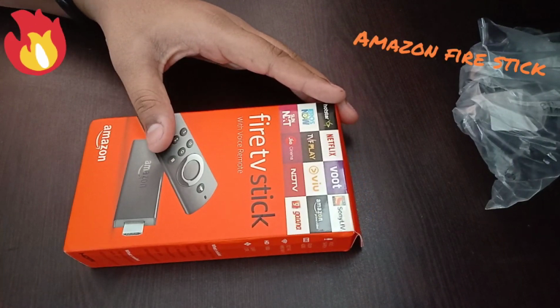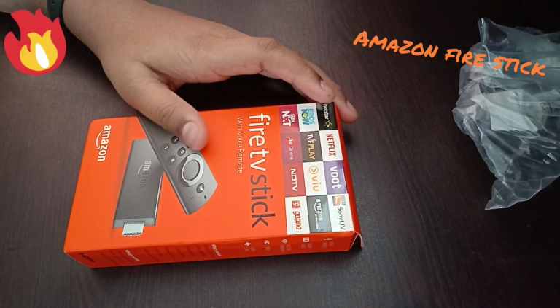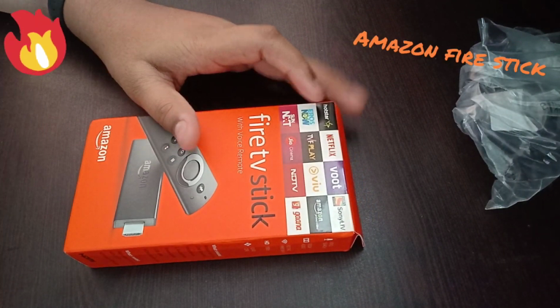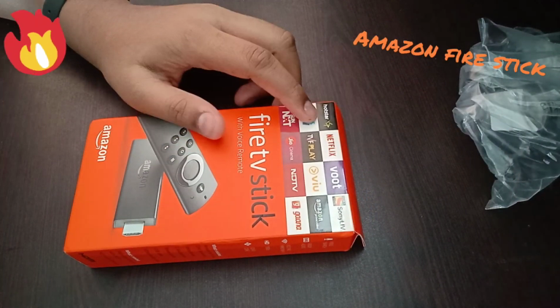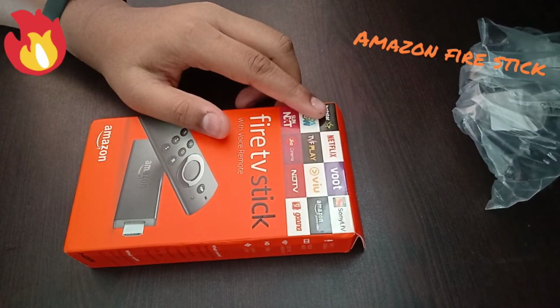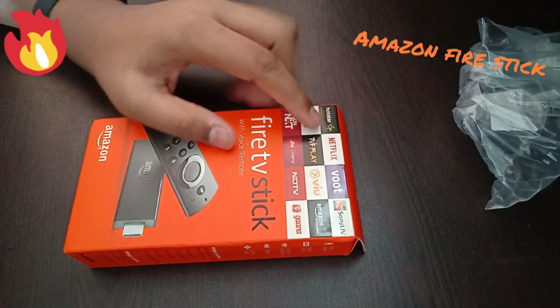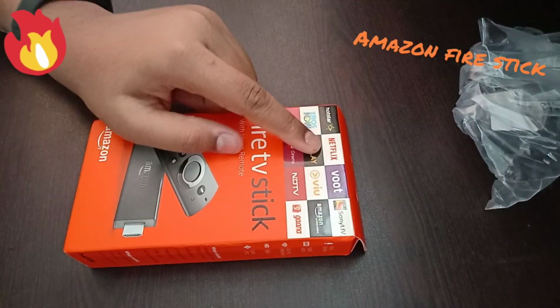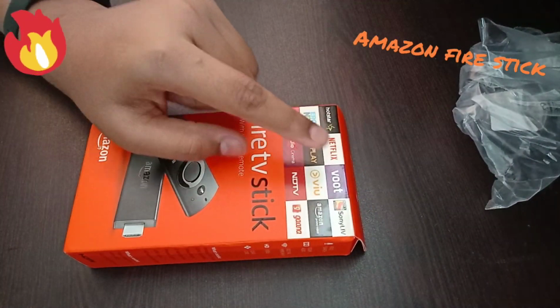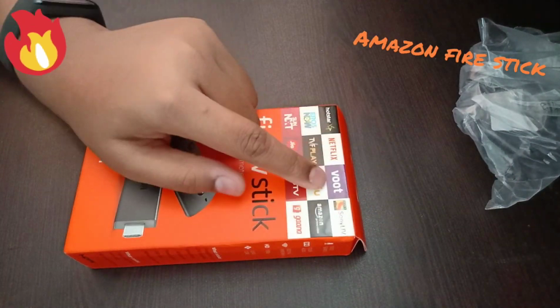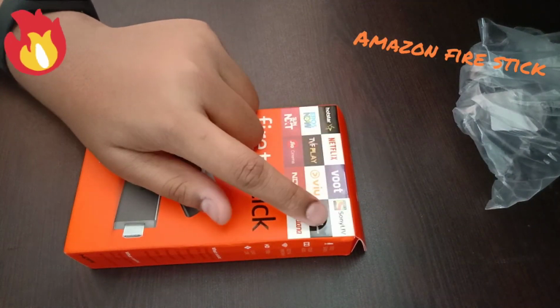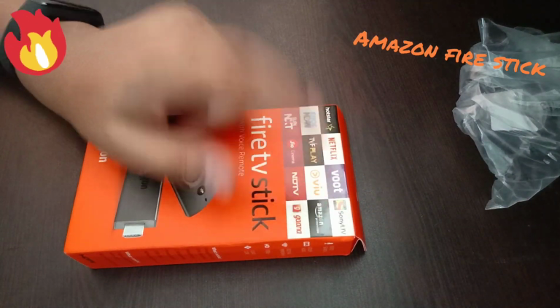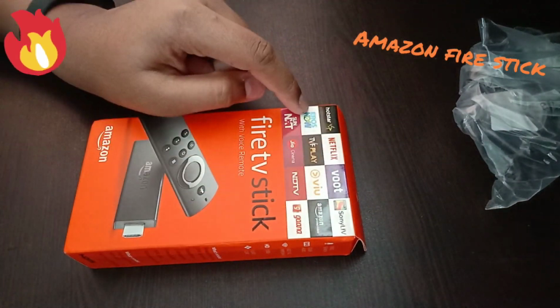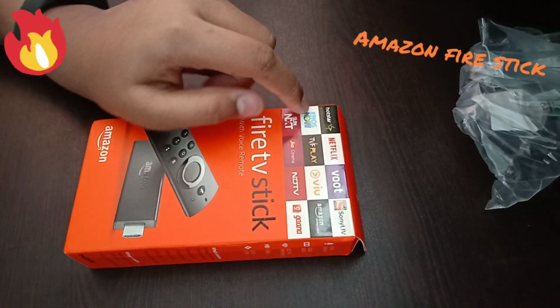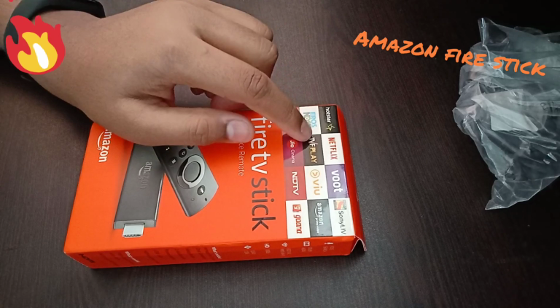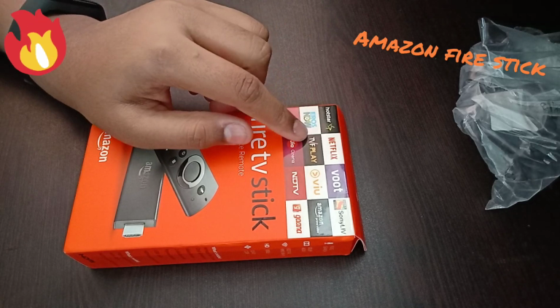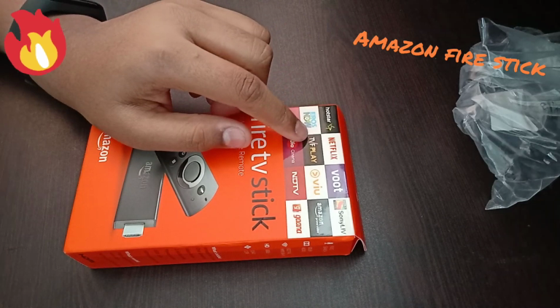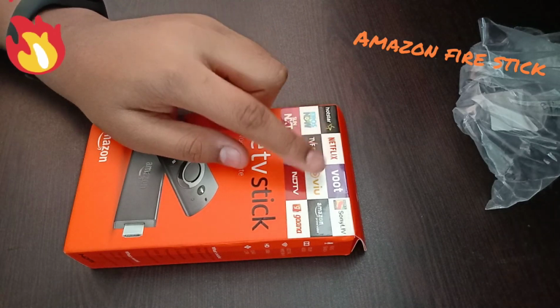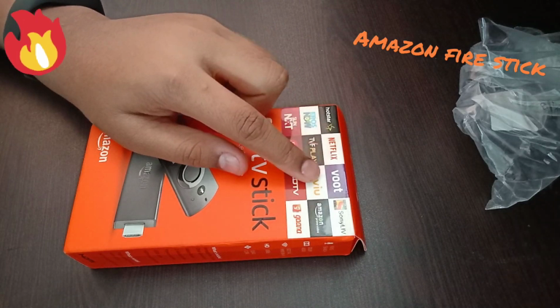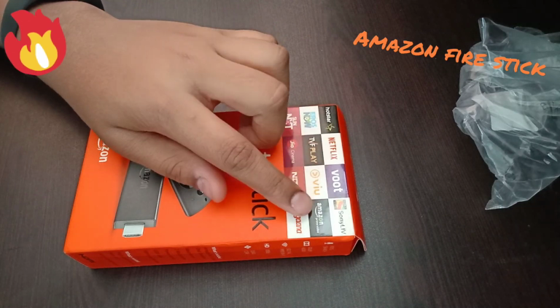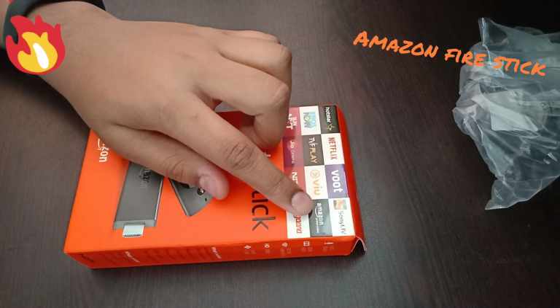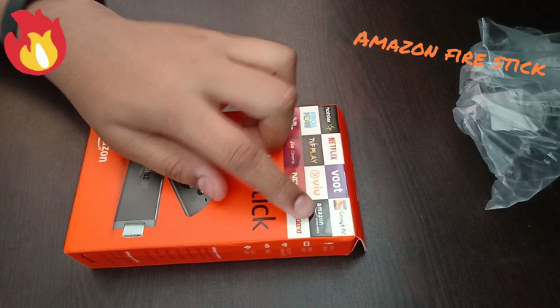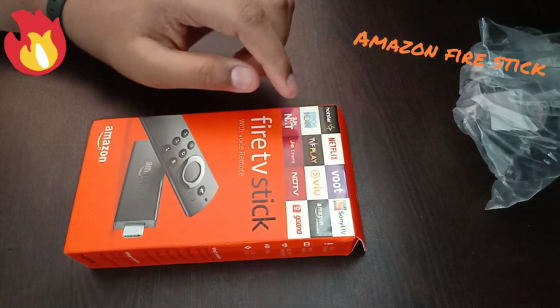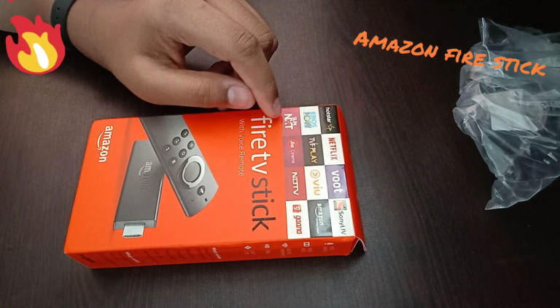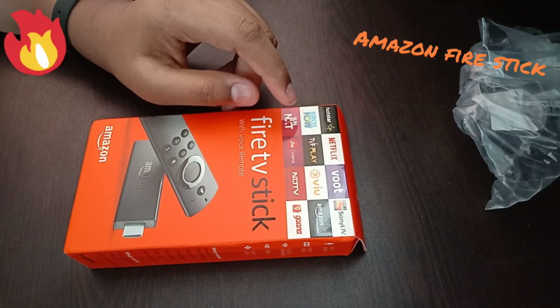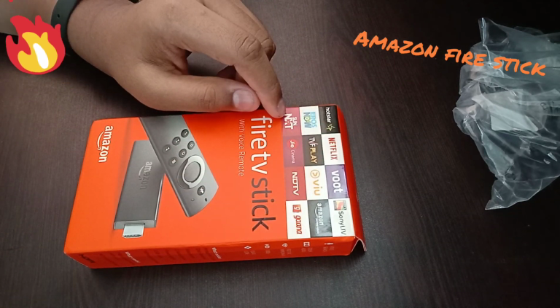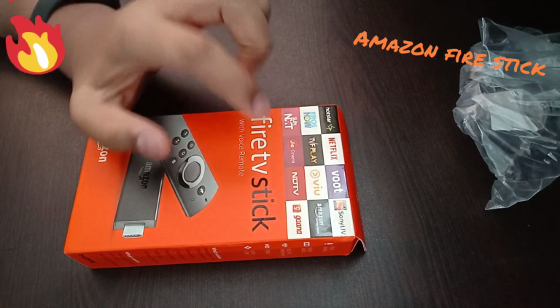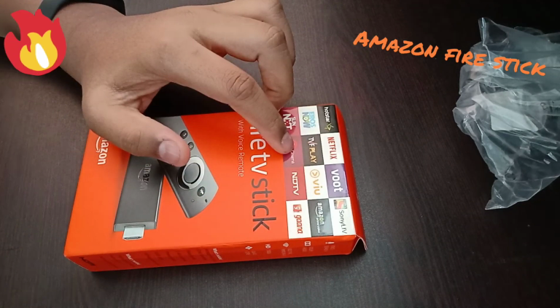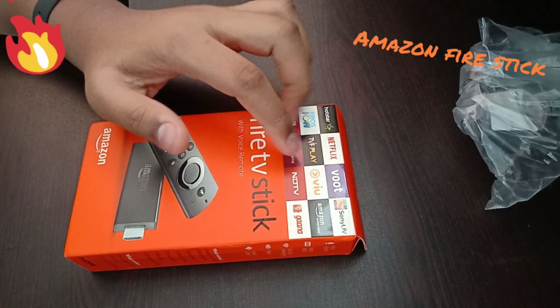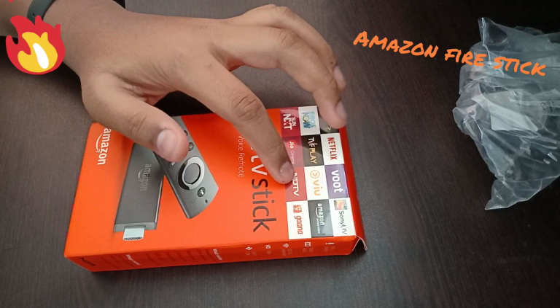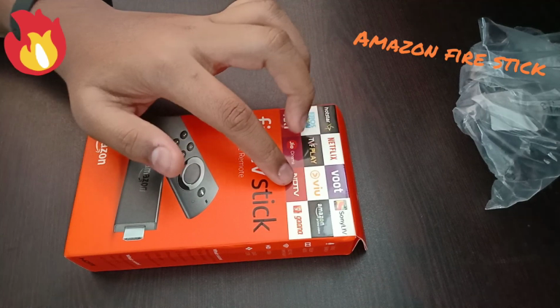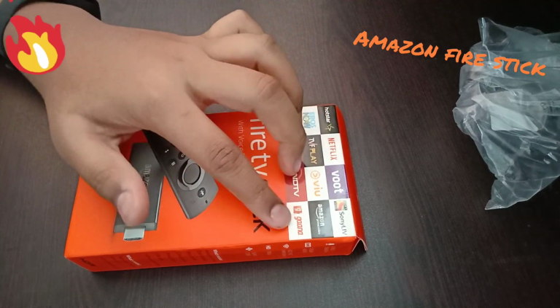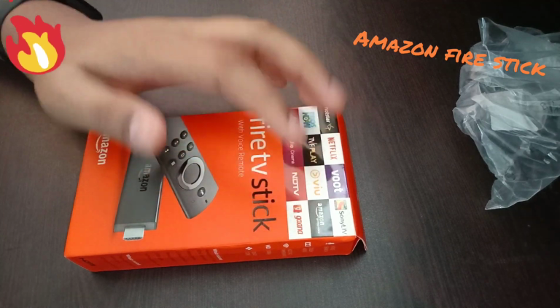It can play Hotstar, Netflix, Voot, Sony Live, Zee5, TVF Play, Viu, Amazon Prime, Sun NXT, Eros Now, NDTV, and Zana.